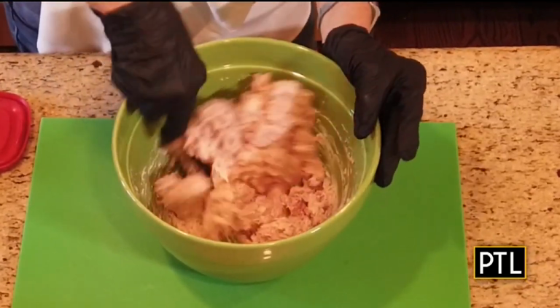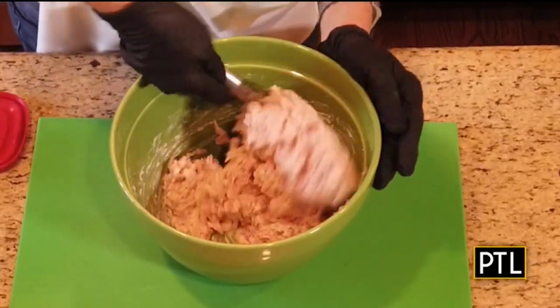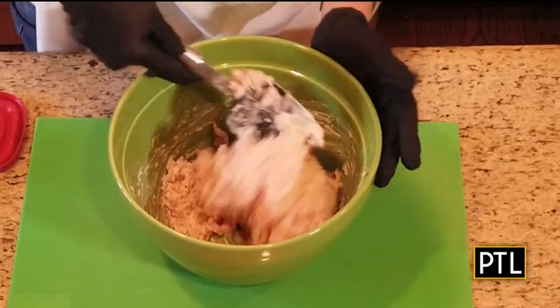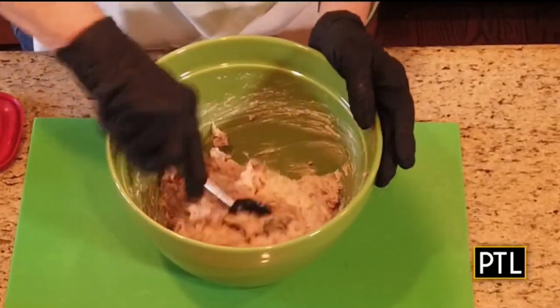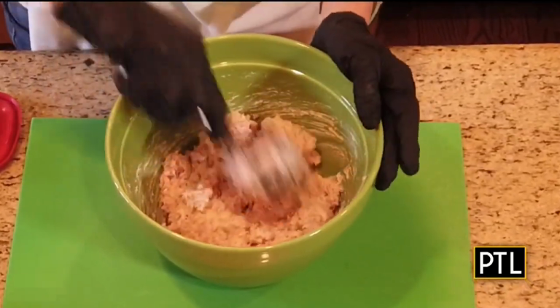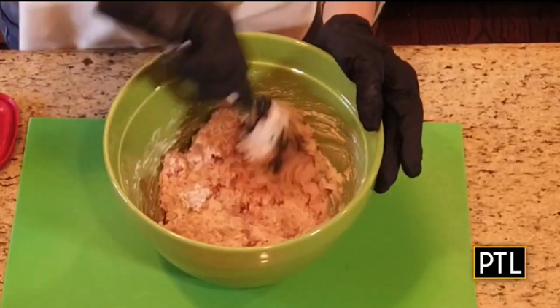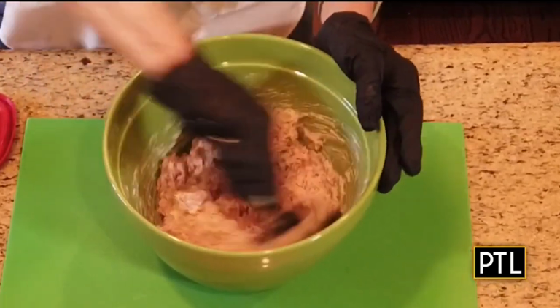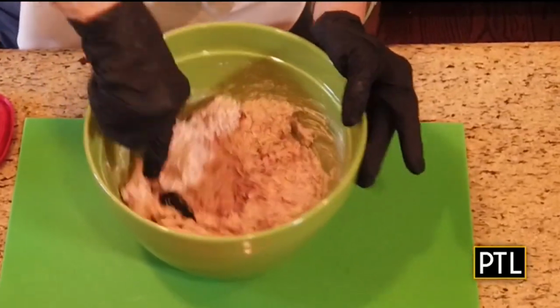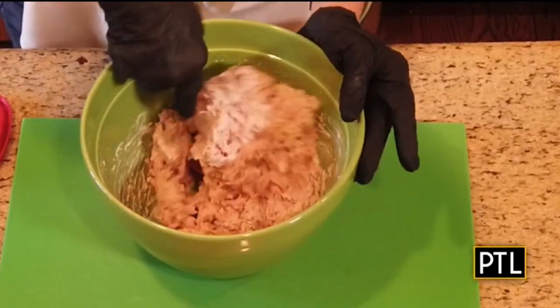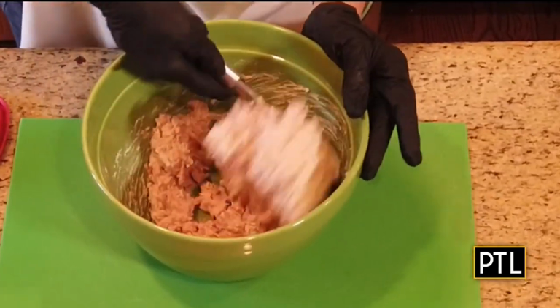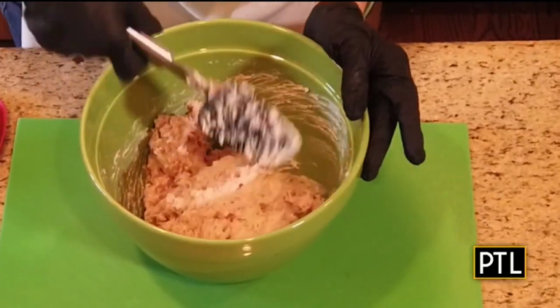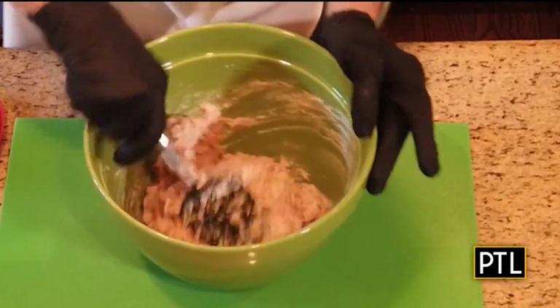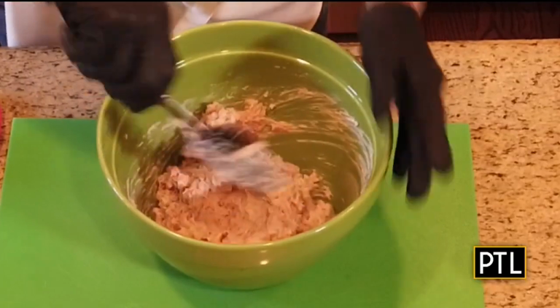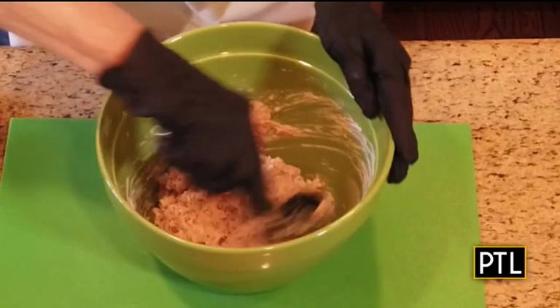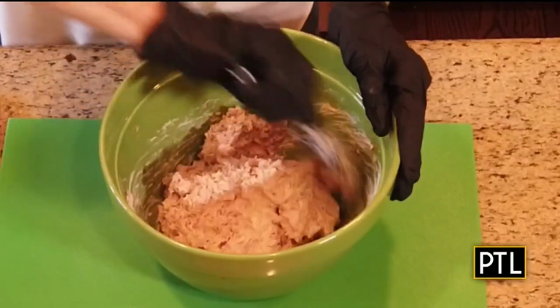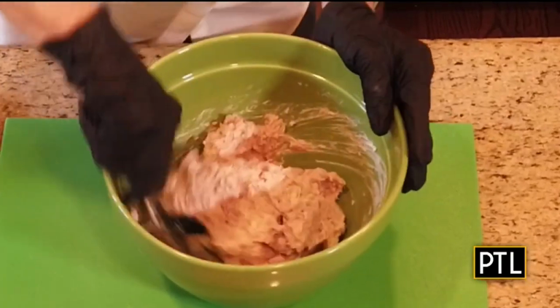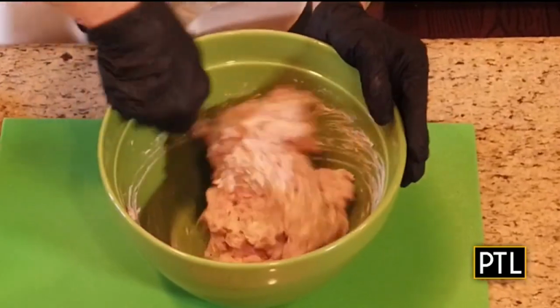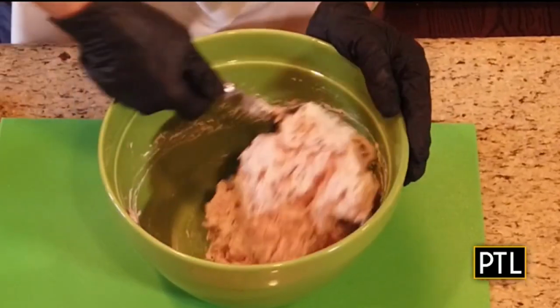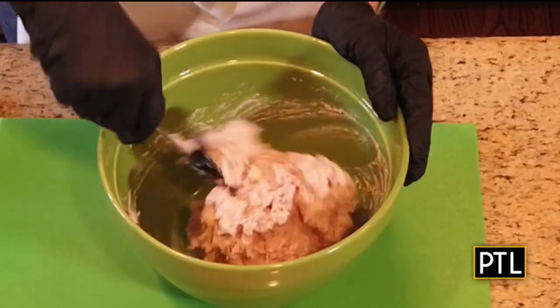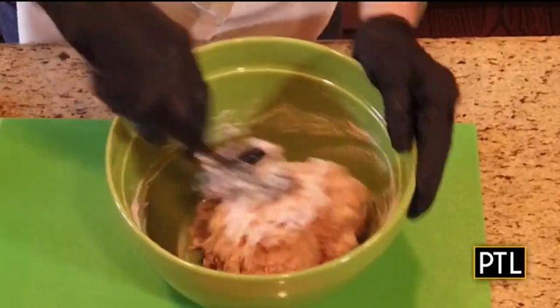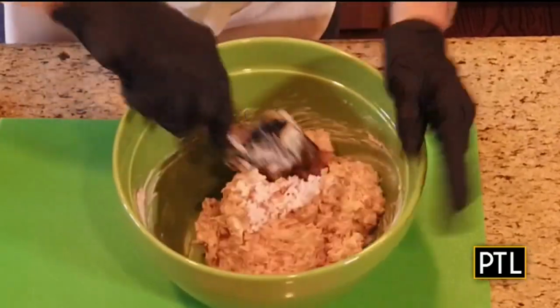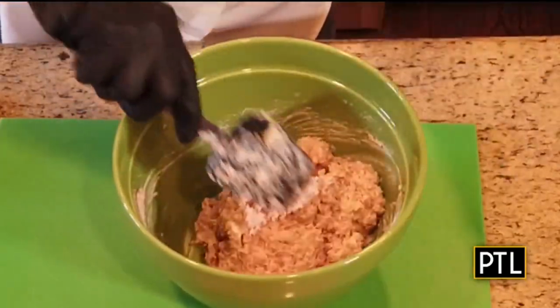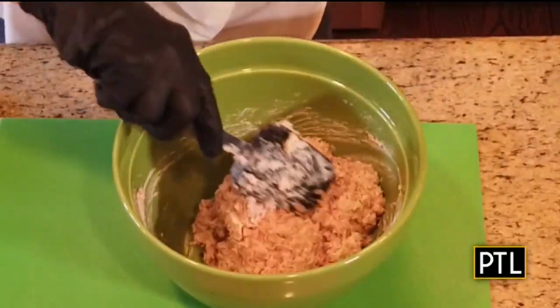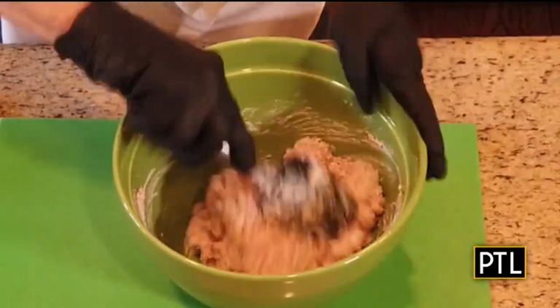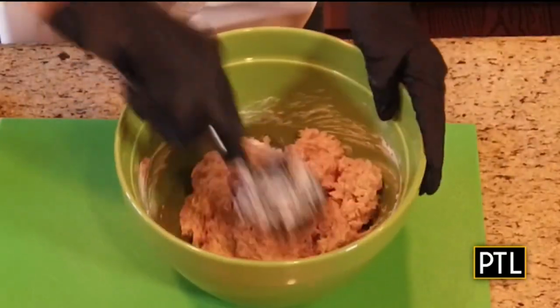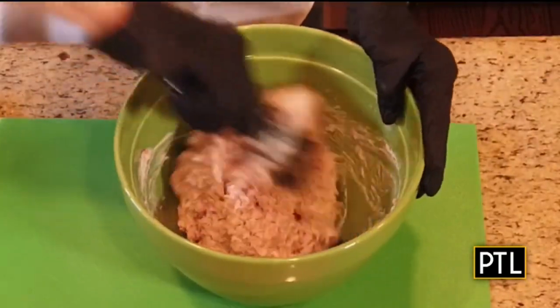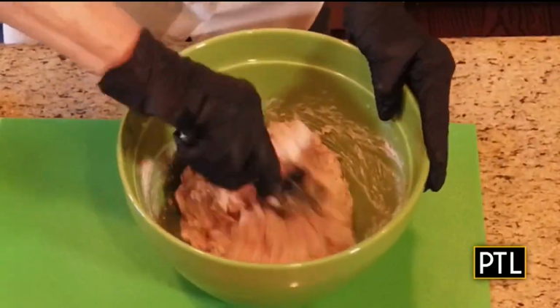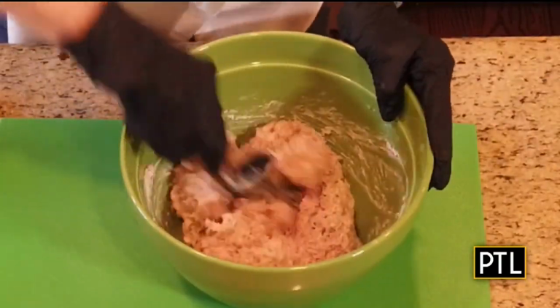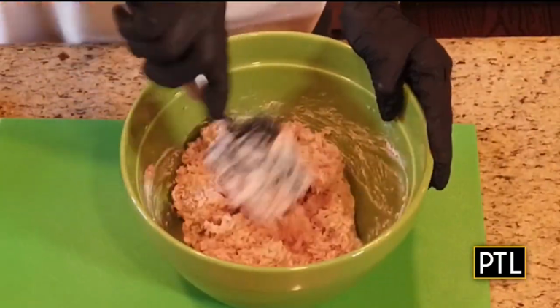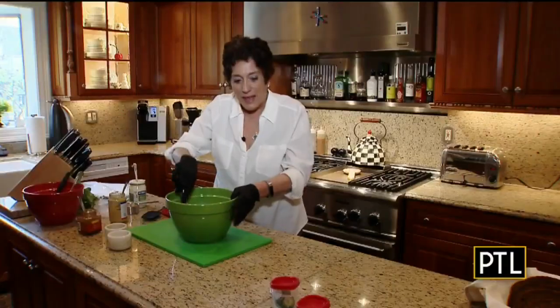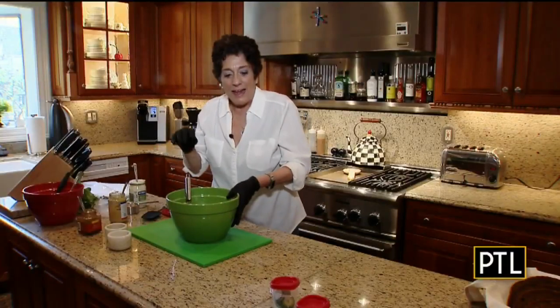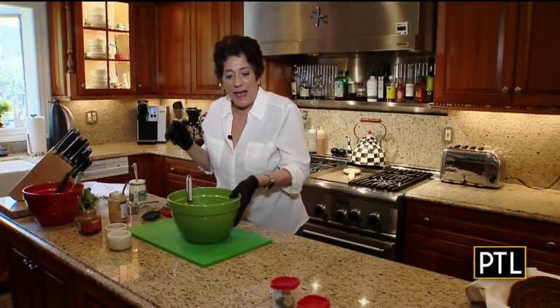Look at that — I think you're going to love the addition of the cream cheese instead of all mayonnaise in this.